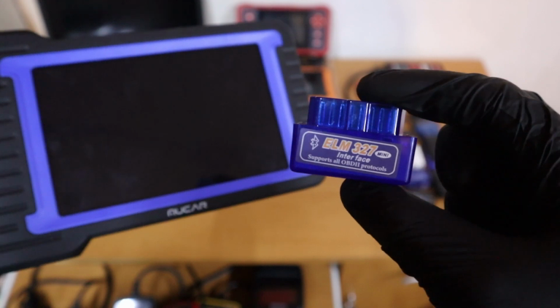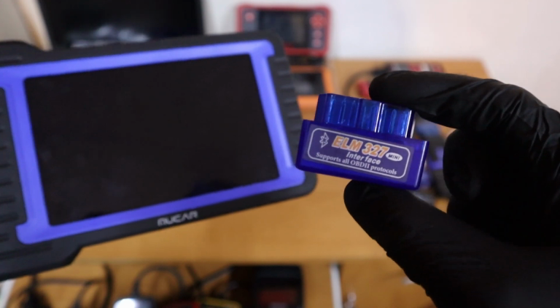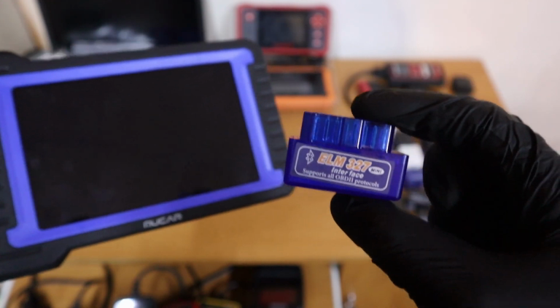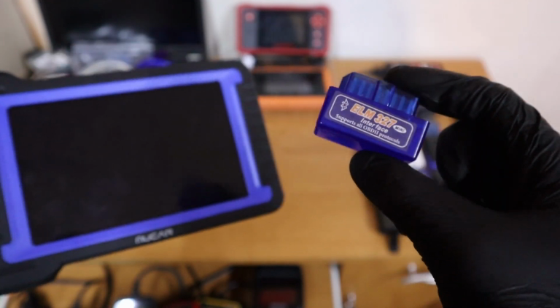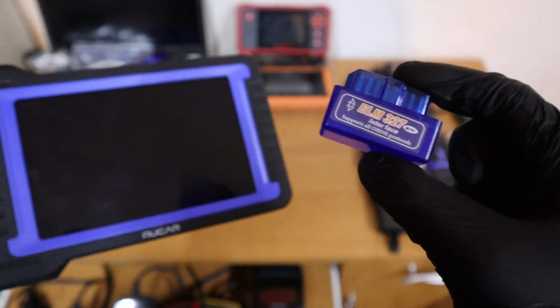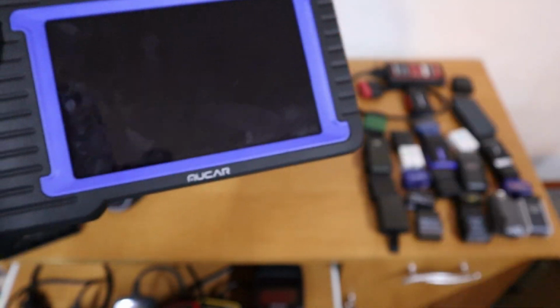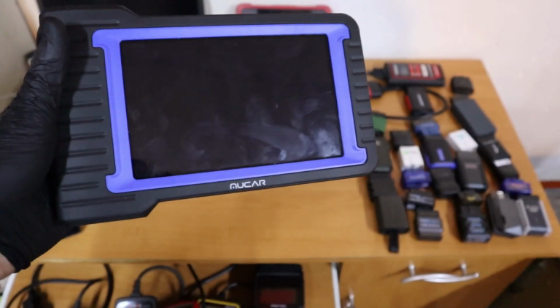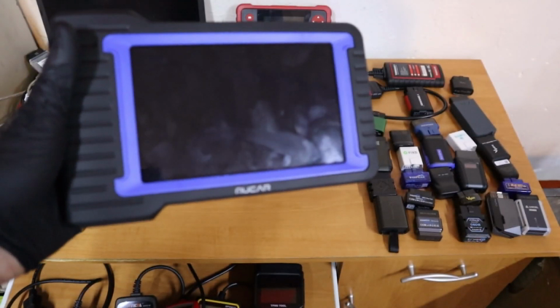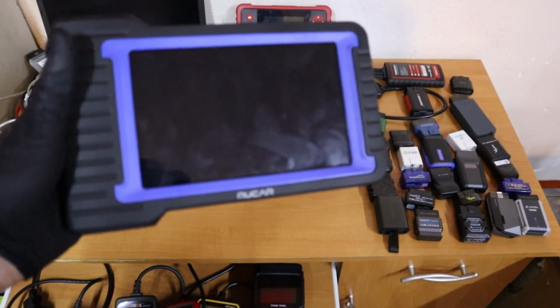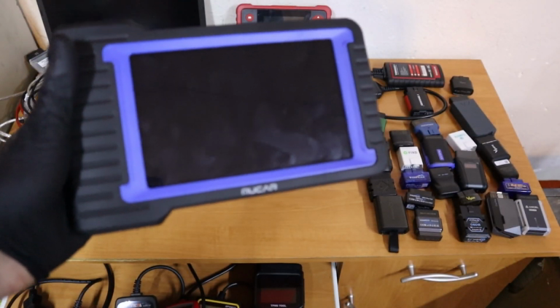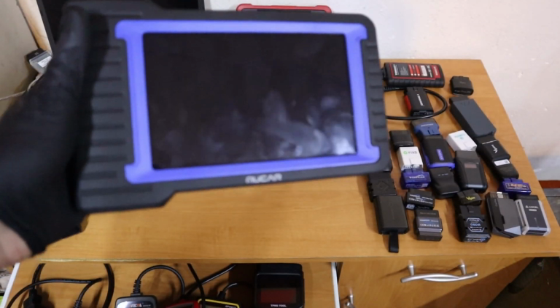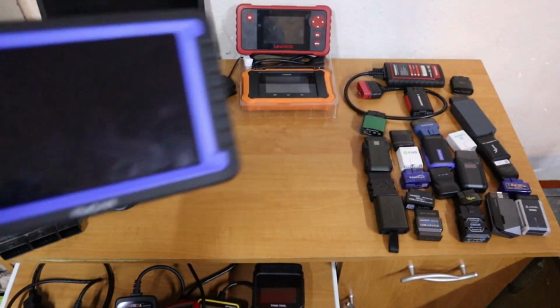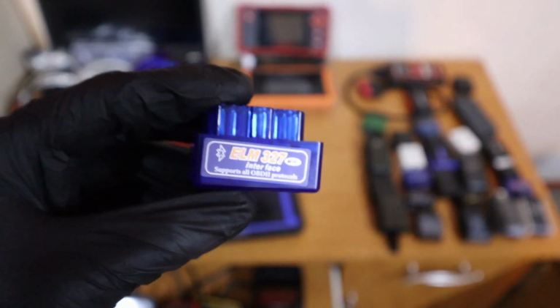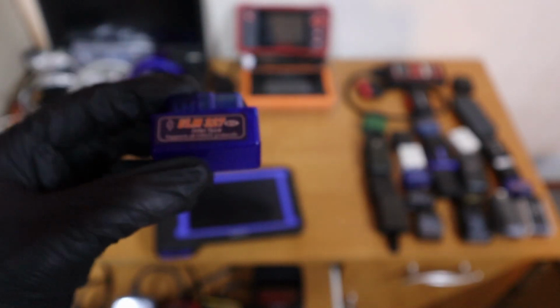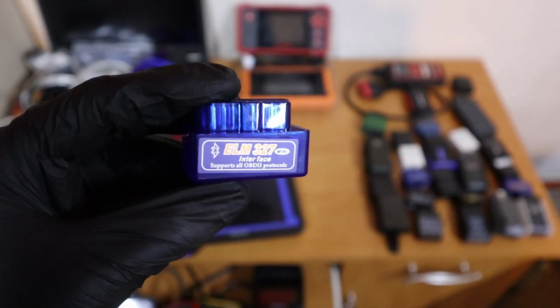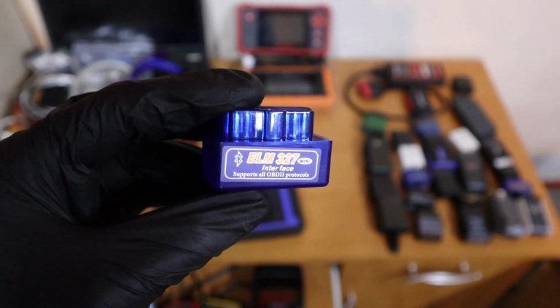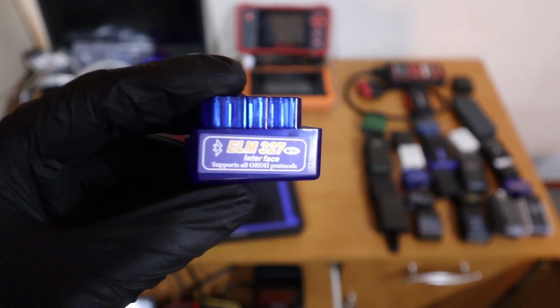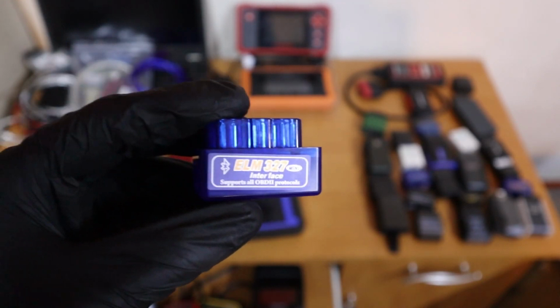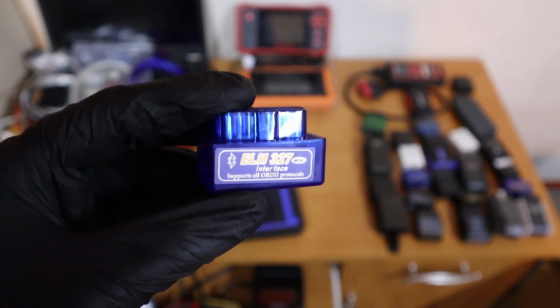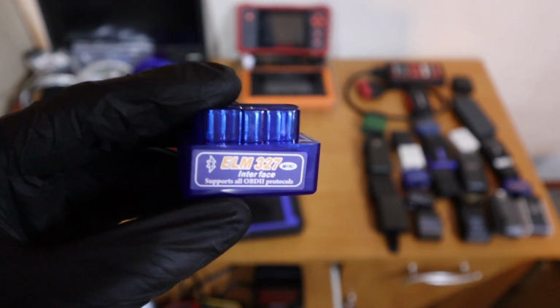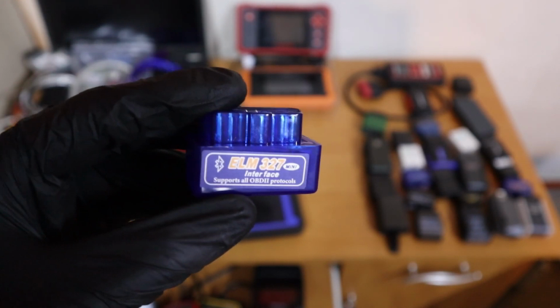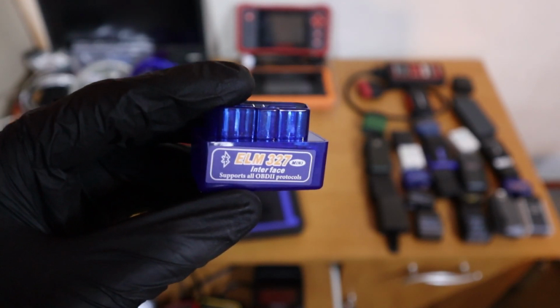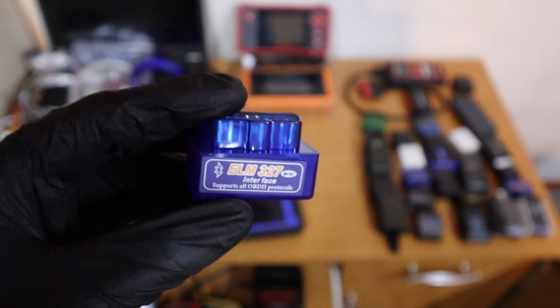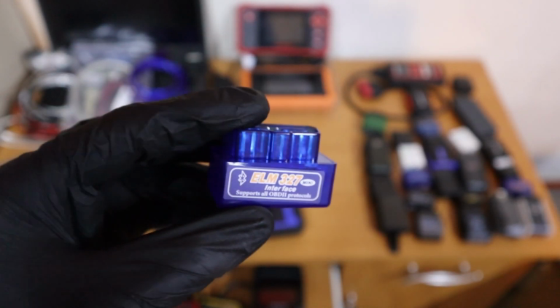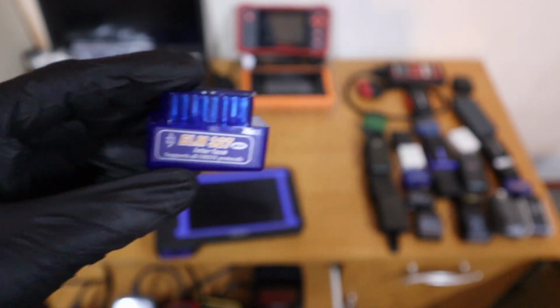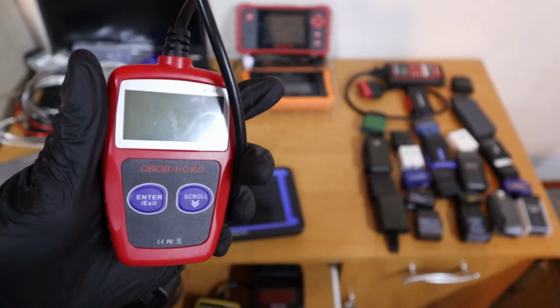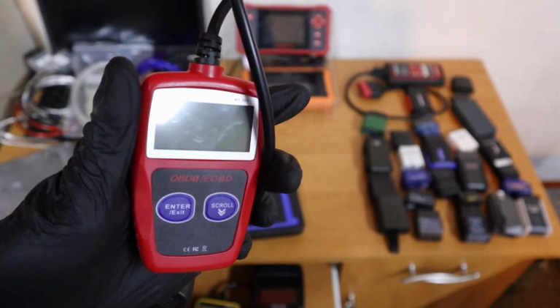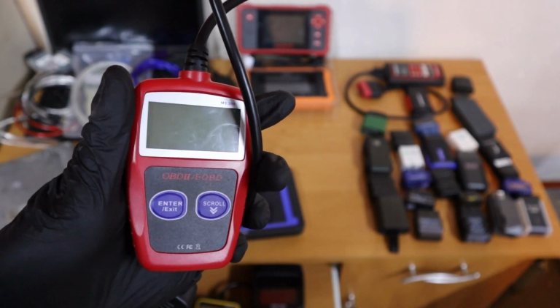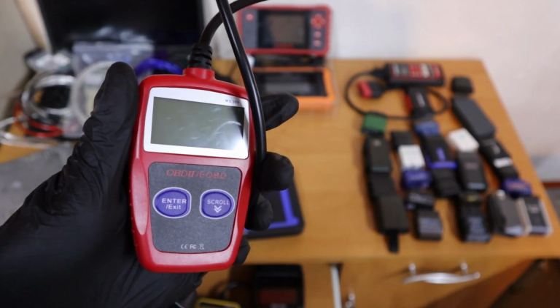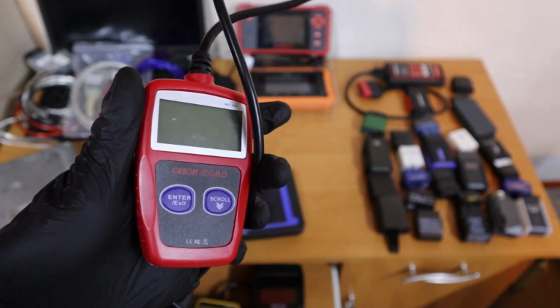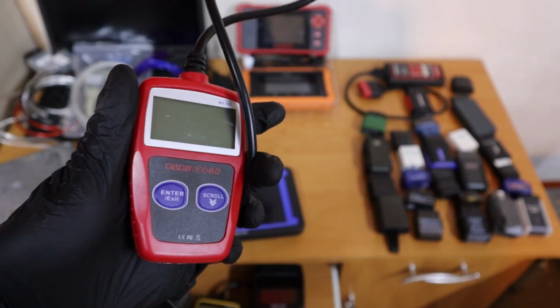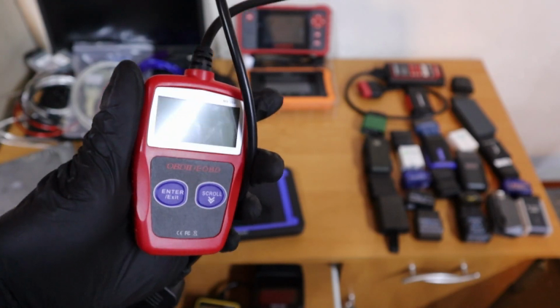What is the difference between cheap and expensive OBD2 scanners? The first difference is that a cheap scanner does not come with its own software, or it comes with very limited software.